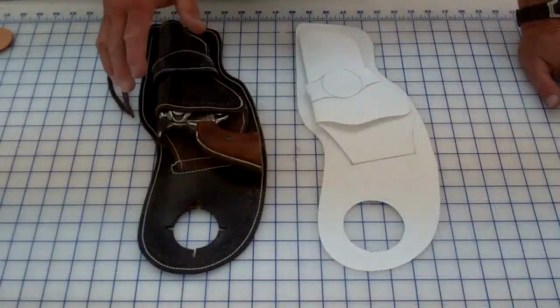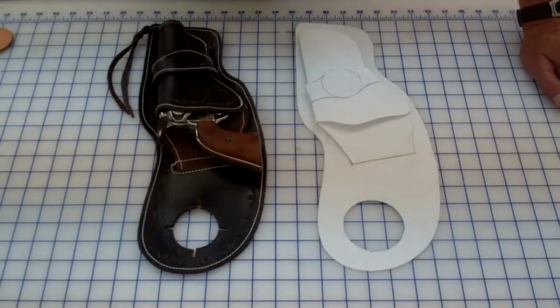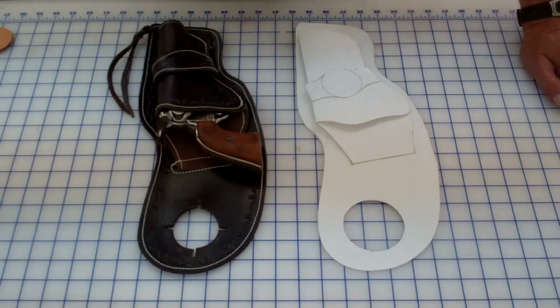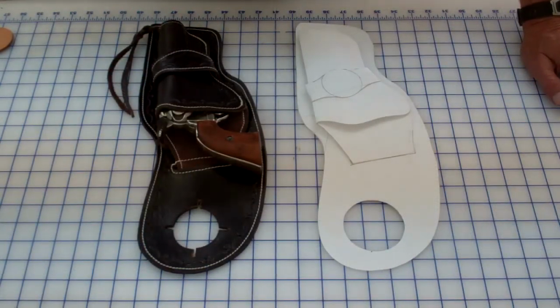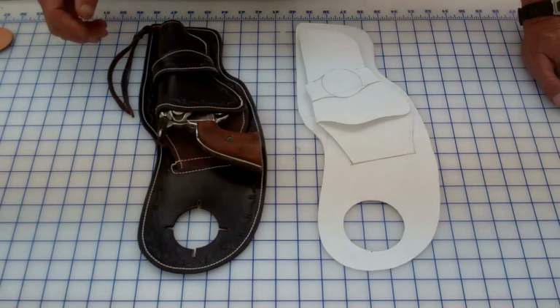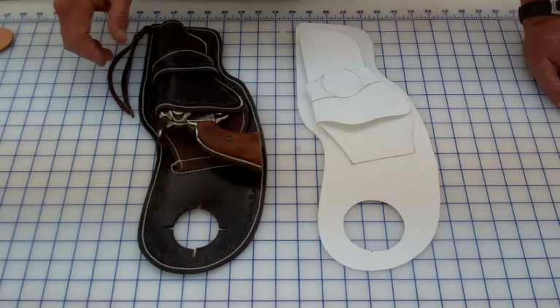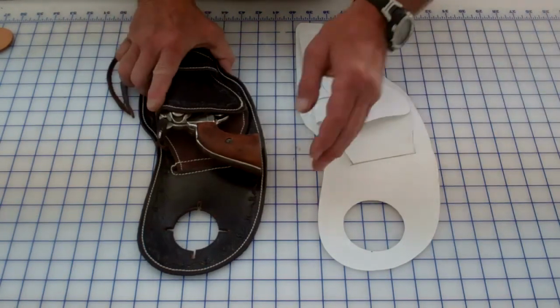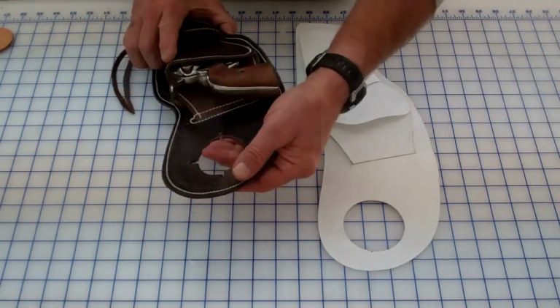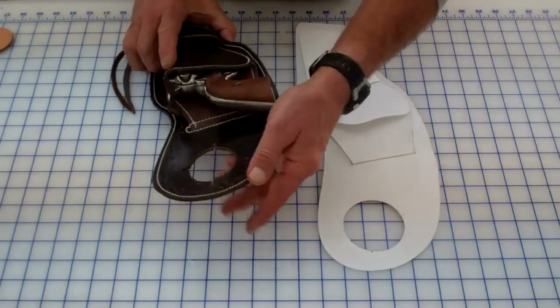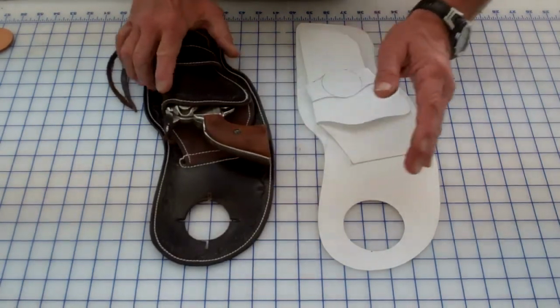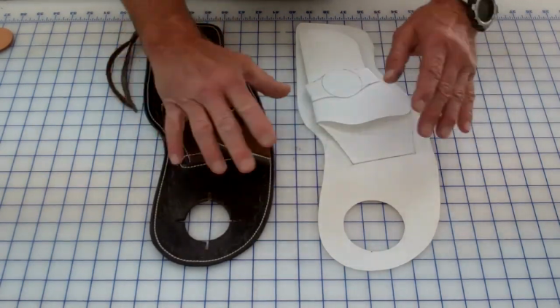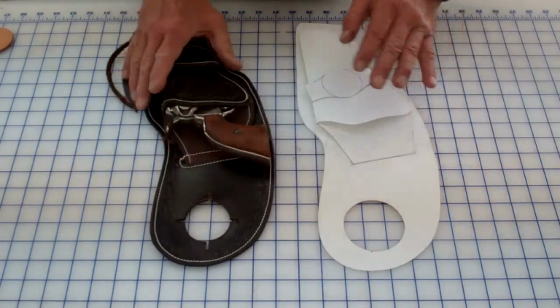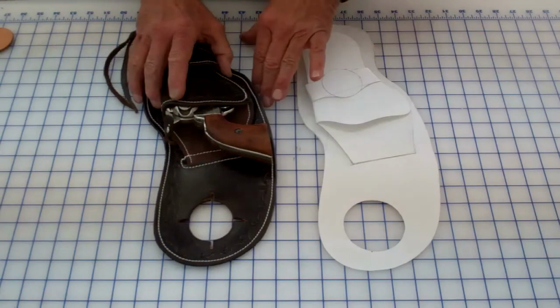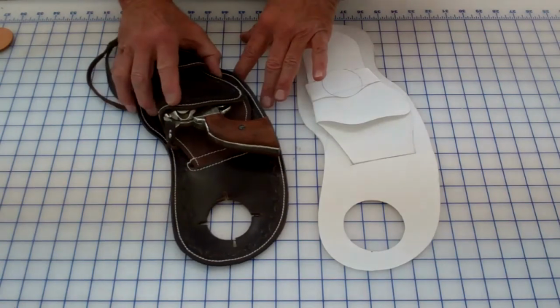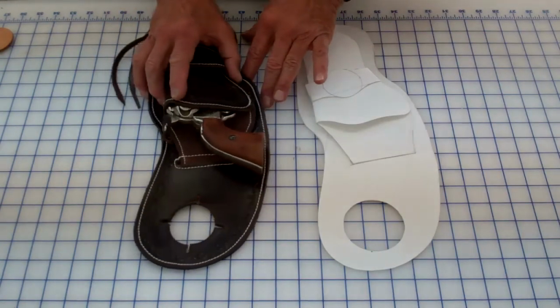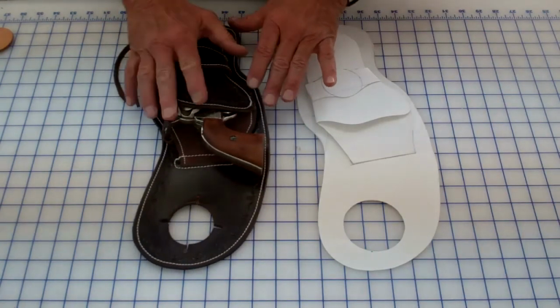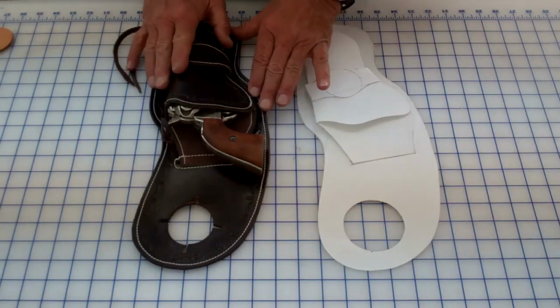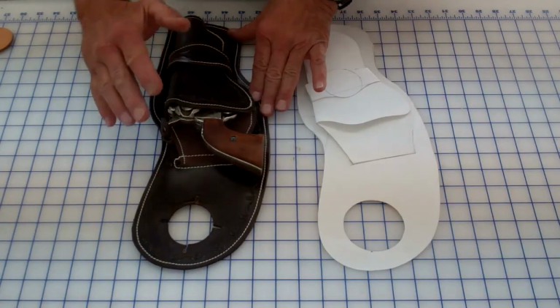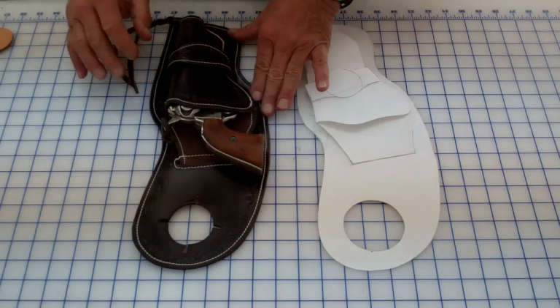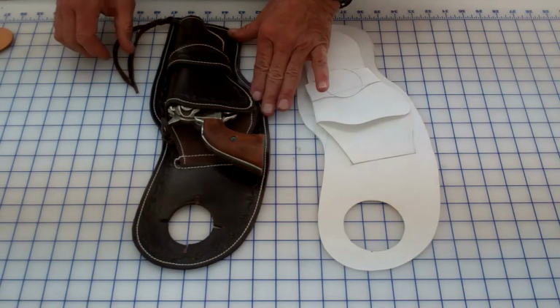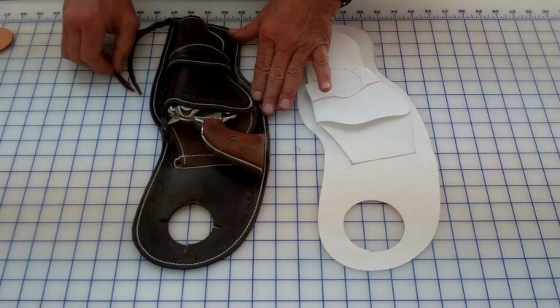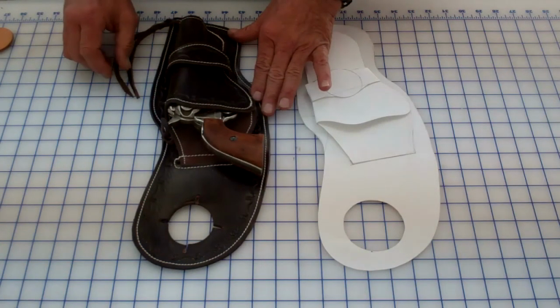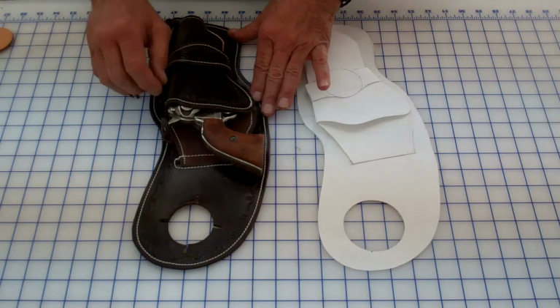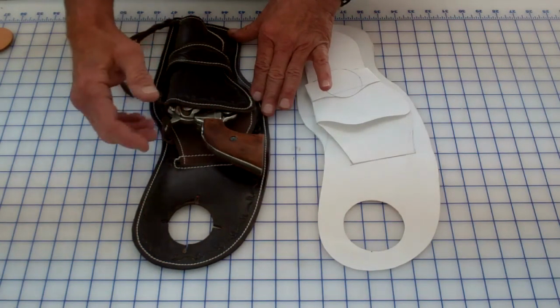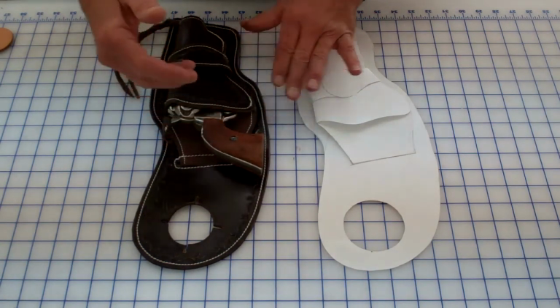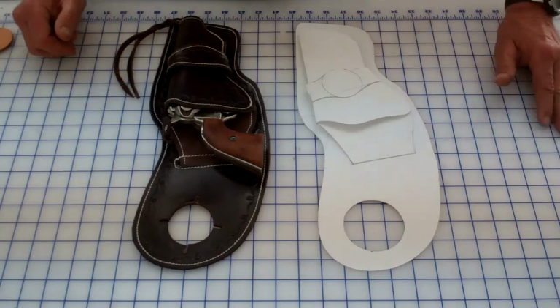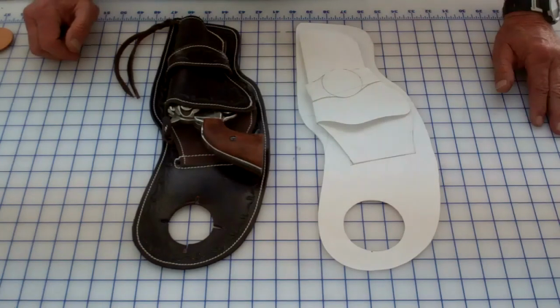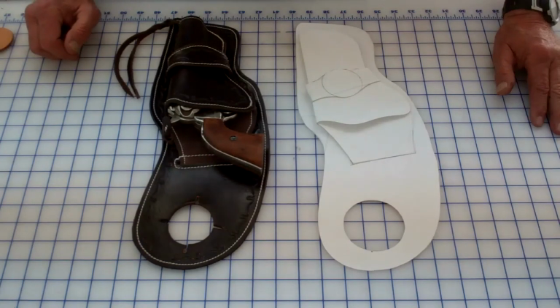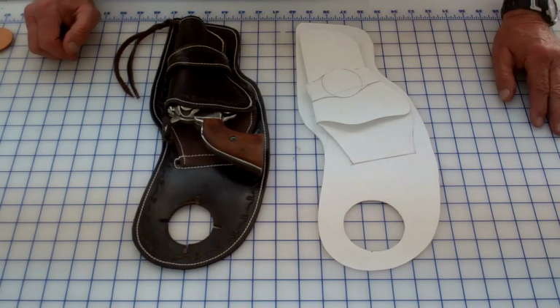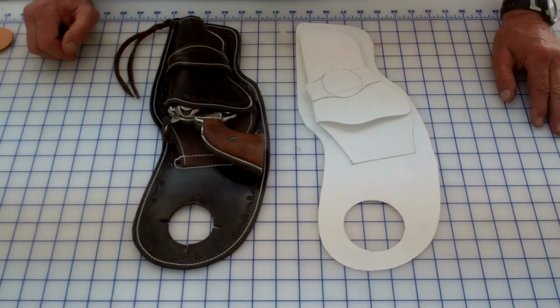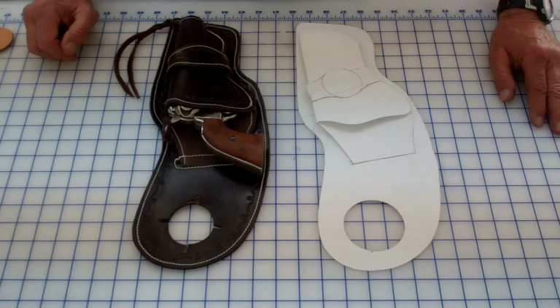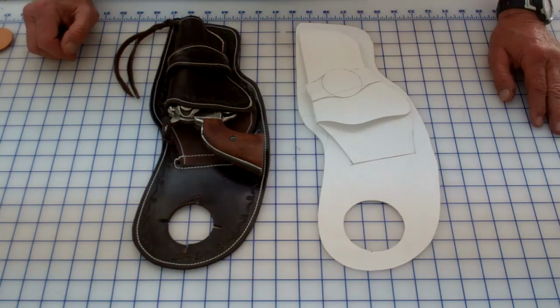As I showed you in the earlier picture, it hooks right over the horn and lays right in front of the swell — or the pommel, however you want to call it — and you have easy access to your revolver, your pistol, whatever you're carrying.